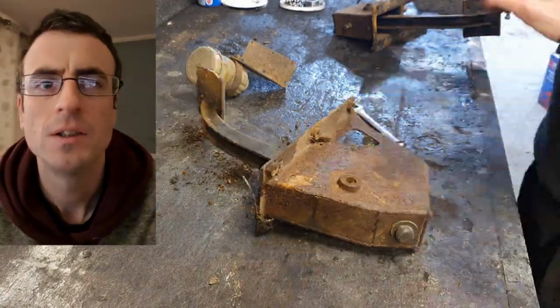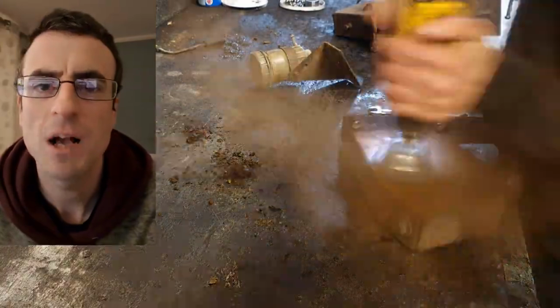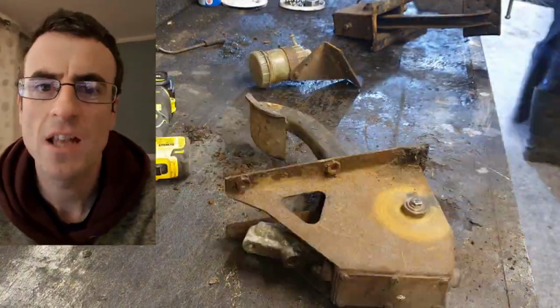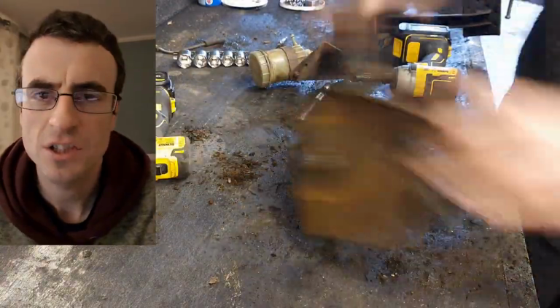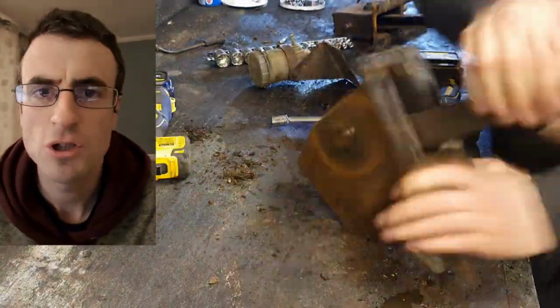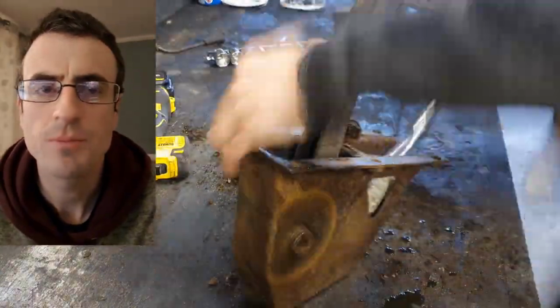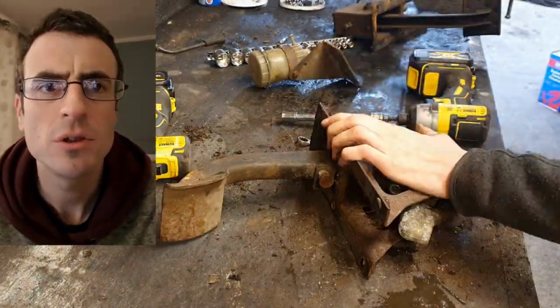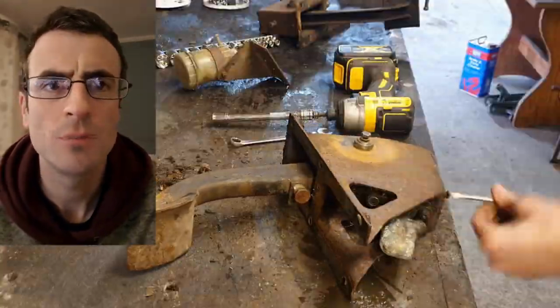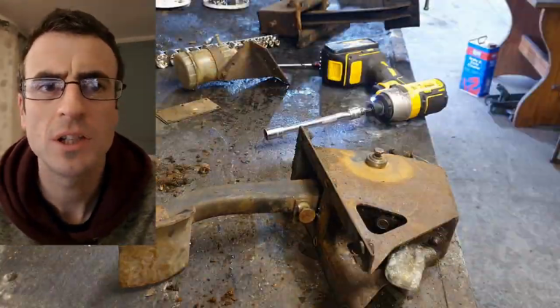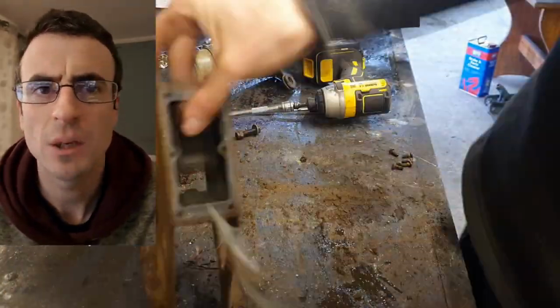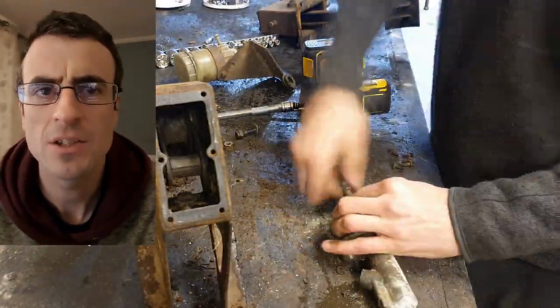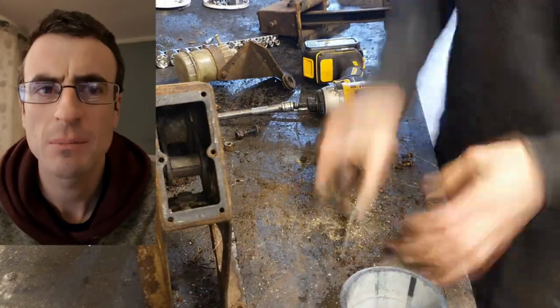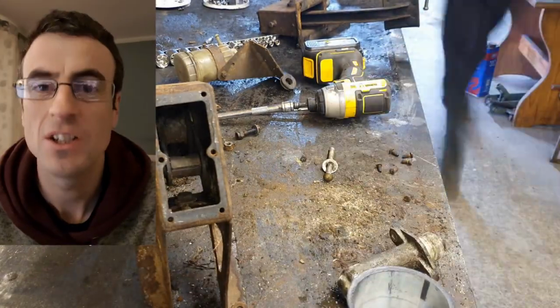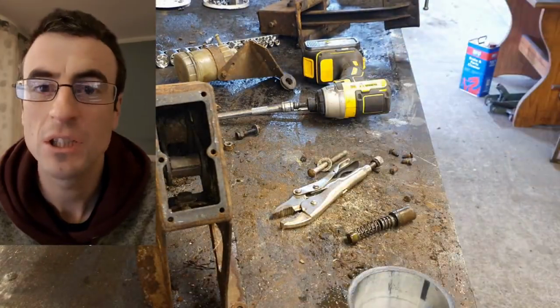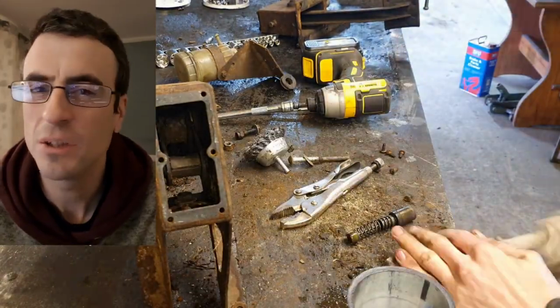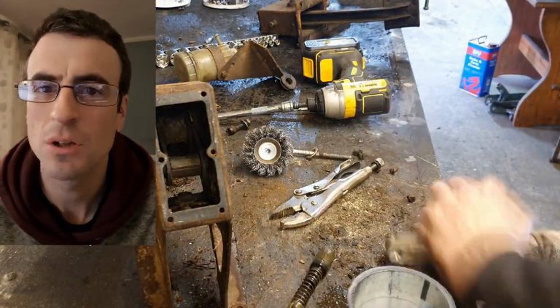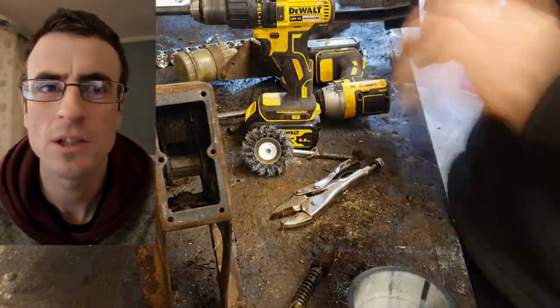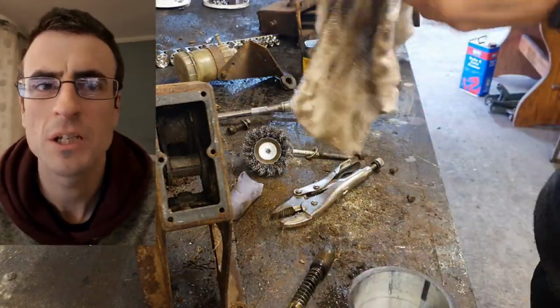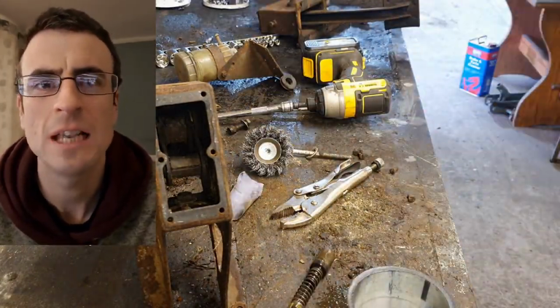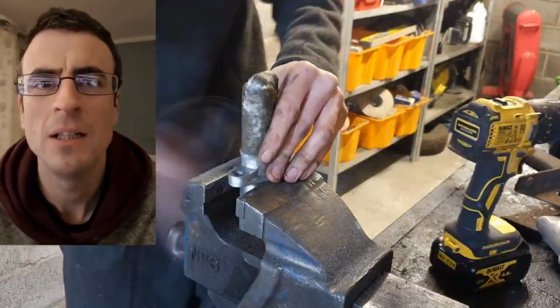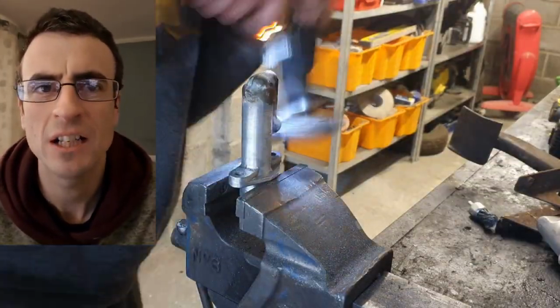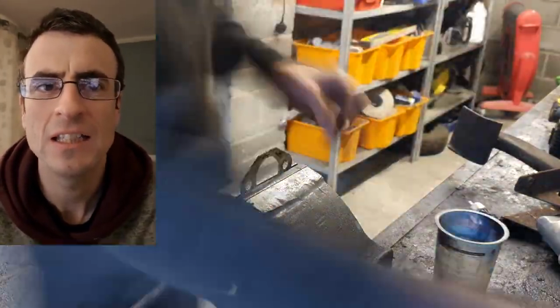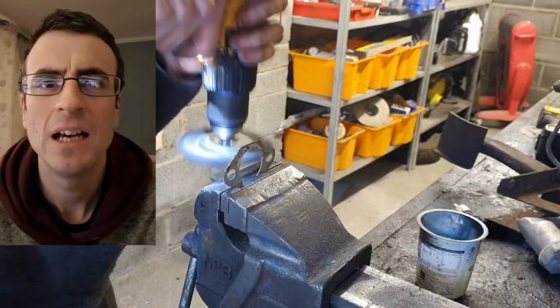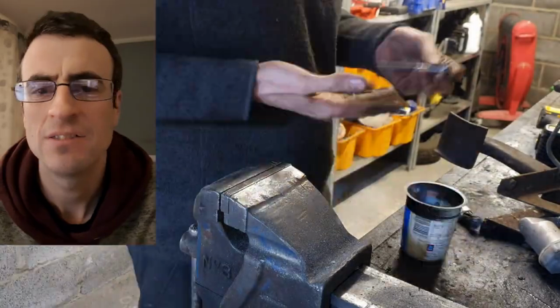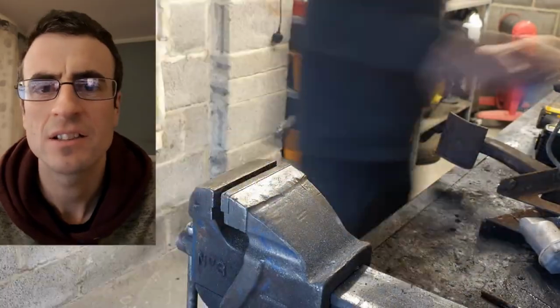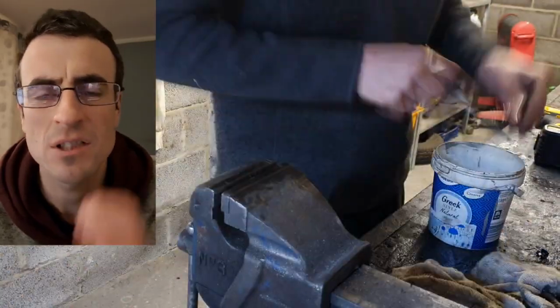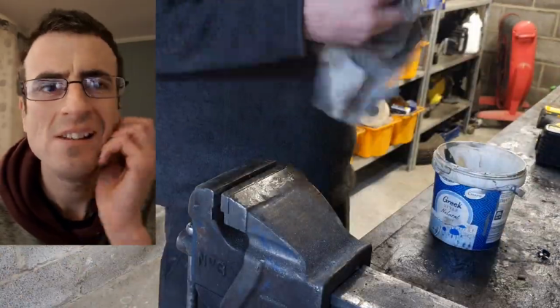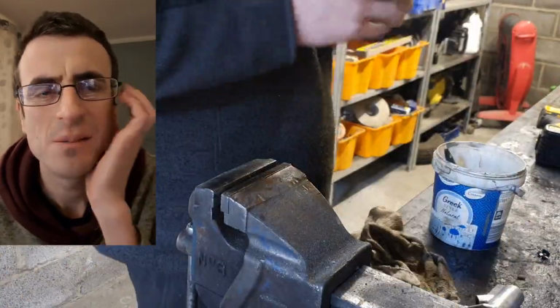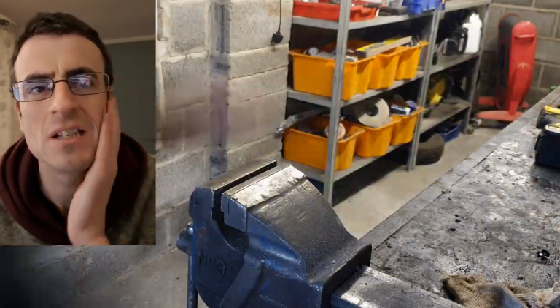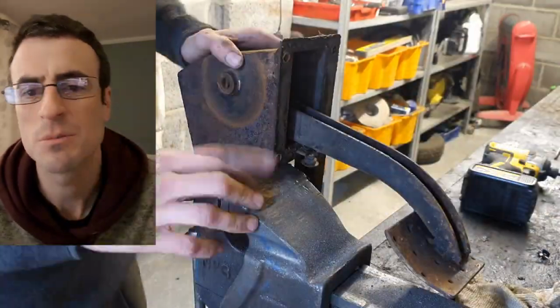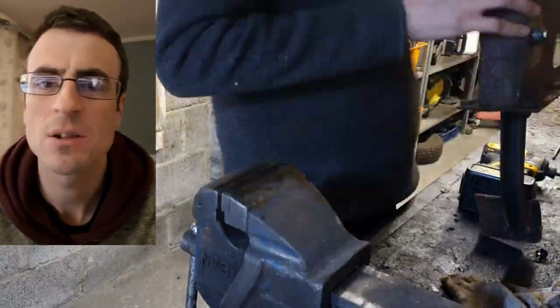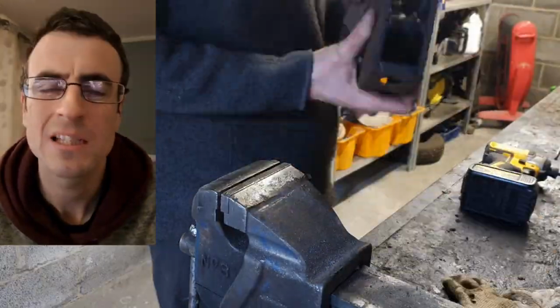The clutch master and the clutch slave I renewed — they're only two years old, I did that to get the vehicle up to my house. The brake master cylinder looked pretty good, didn't look much older than that, so I think it was replaced before it was laid up. Having cleaned it I did find some damage inside — piston seal pitting — so I replaced that.